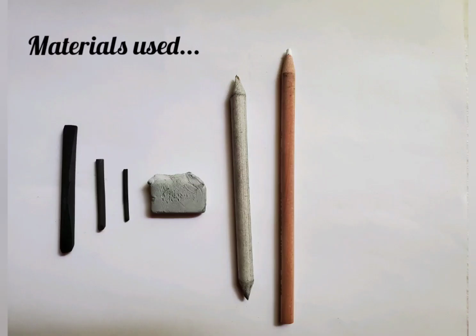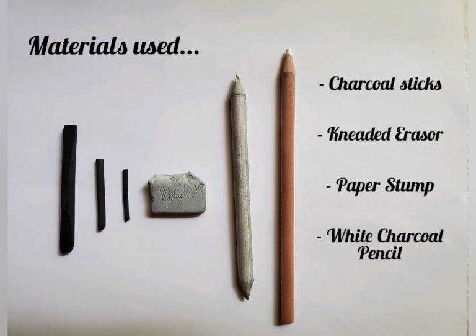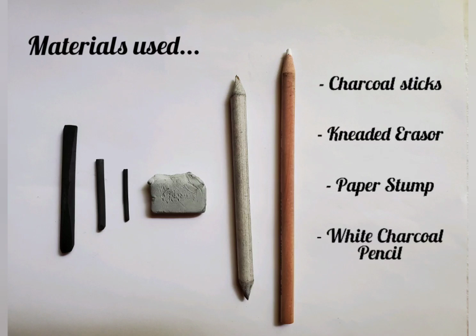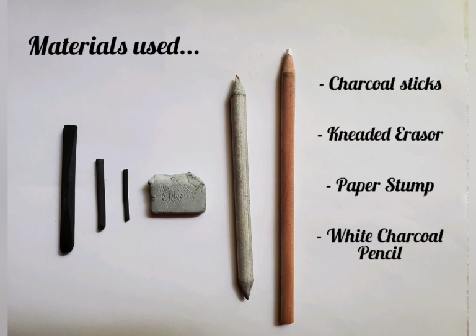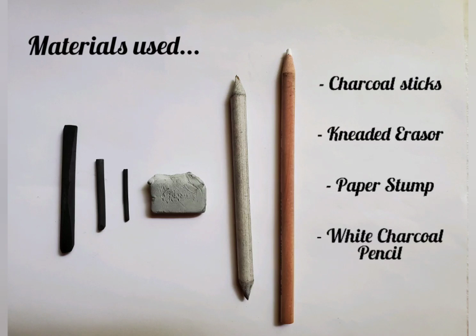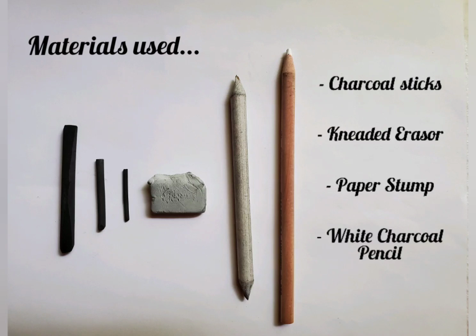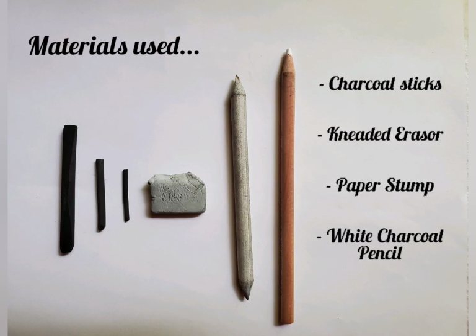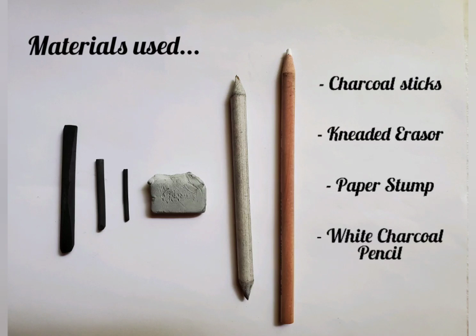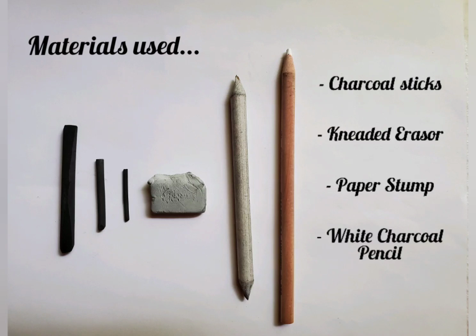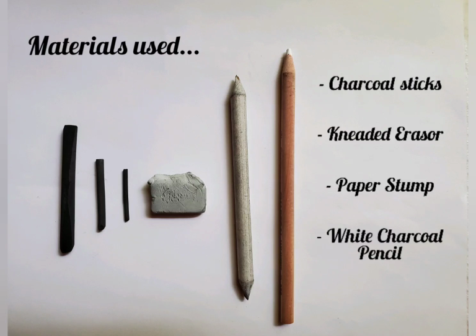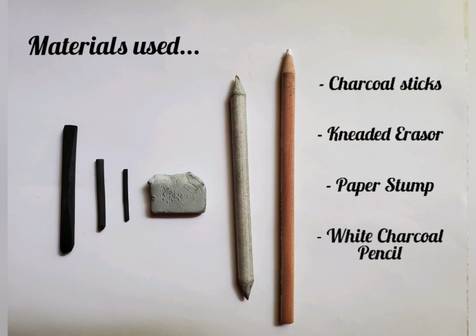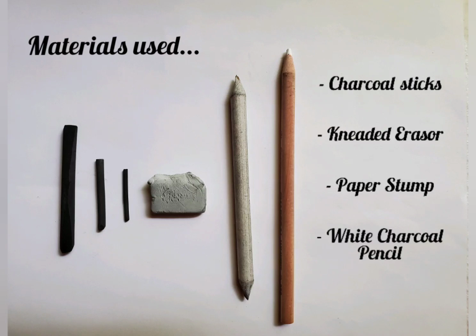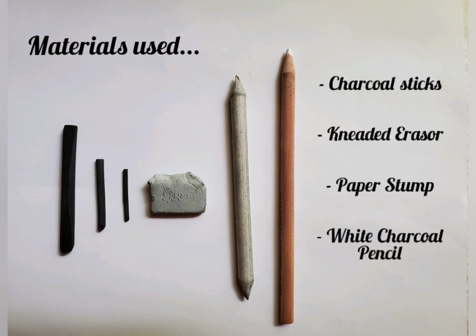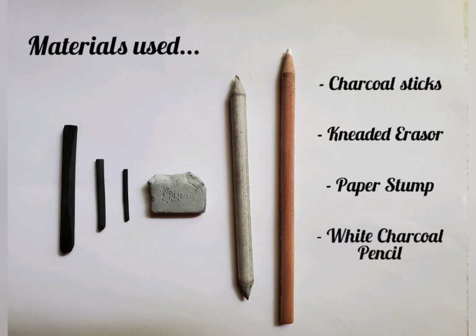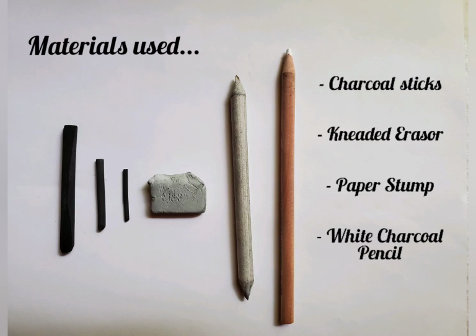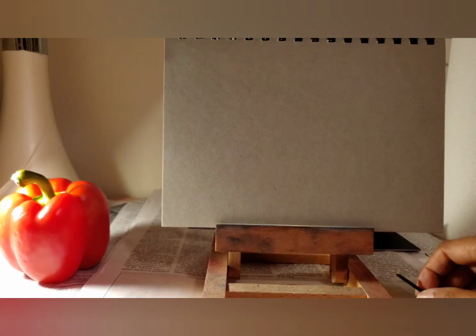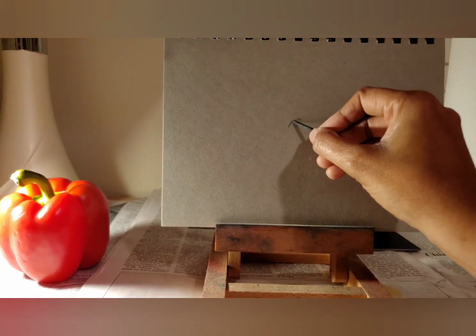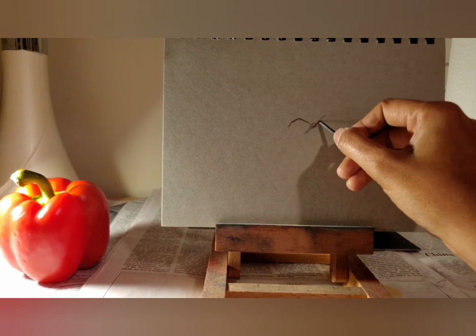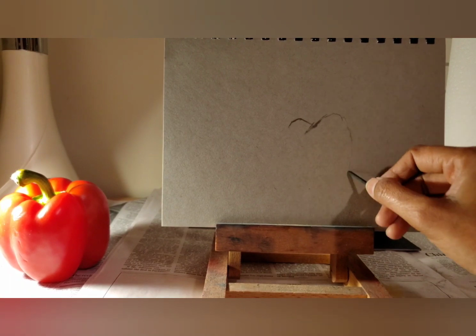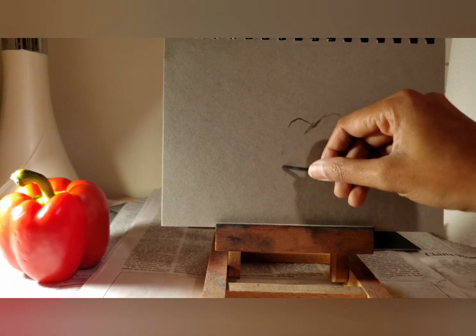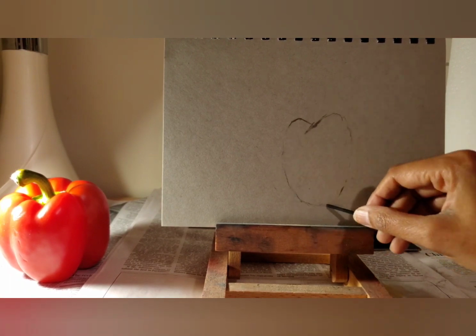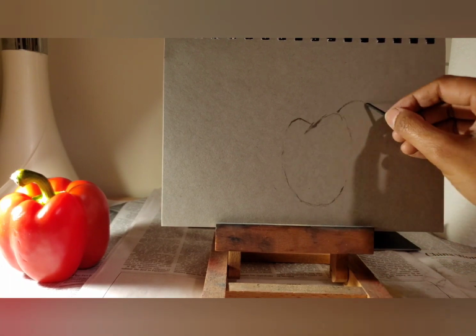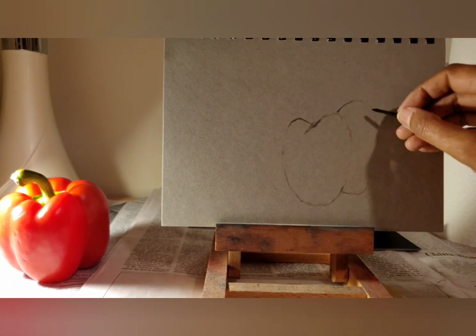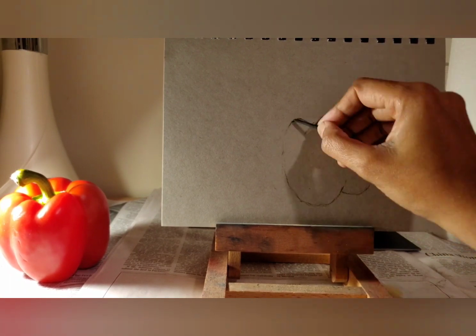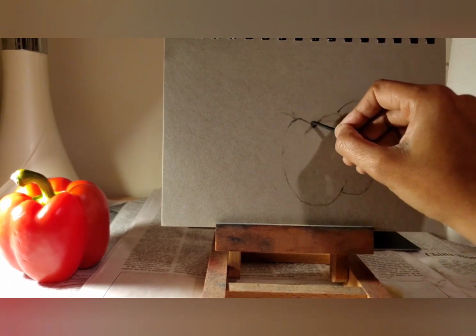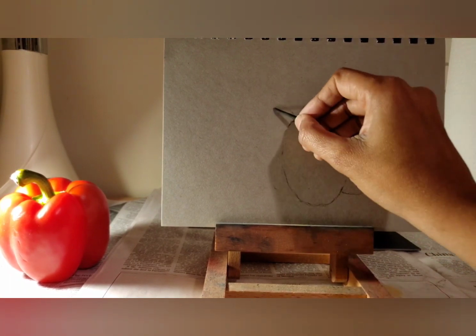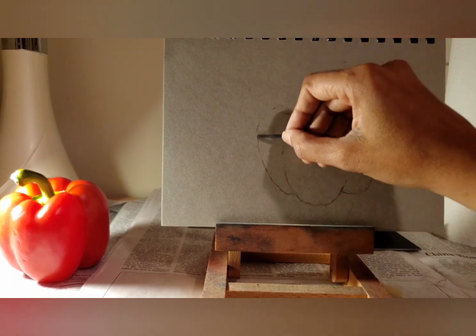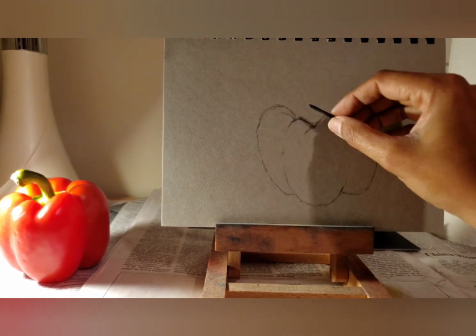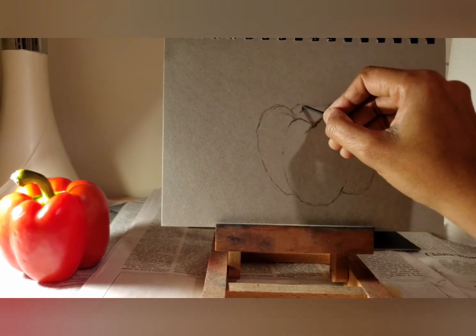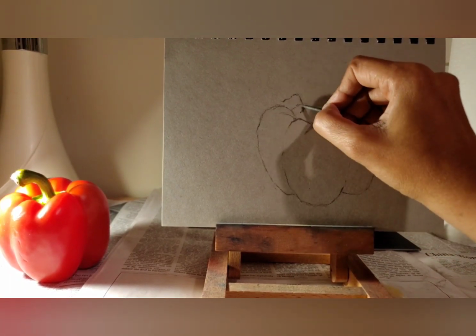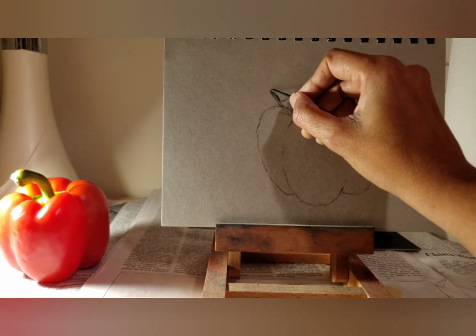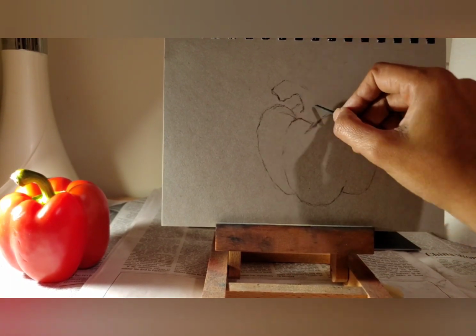I use charcoal sticks, kneaded eraser, a paper stump and white charcoal pencil. I like using grey toned paper which serves as the middle value, and then I use black and white charcoal for darks and lights.